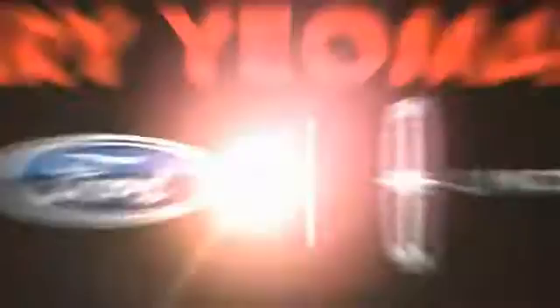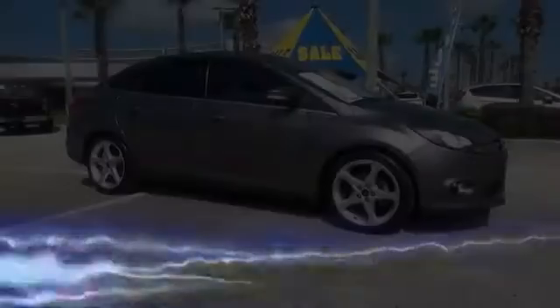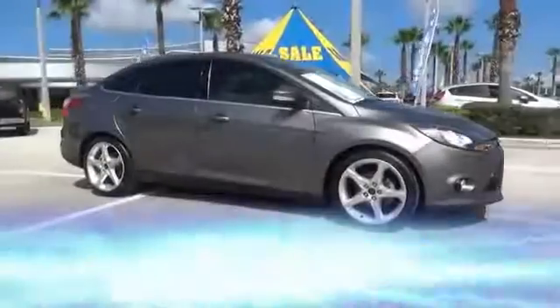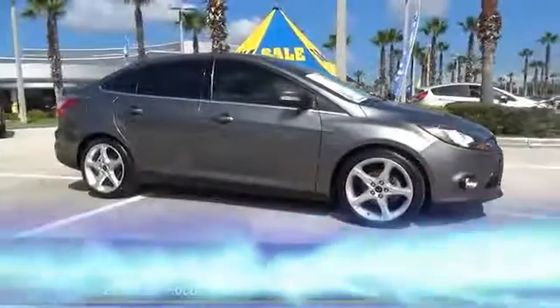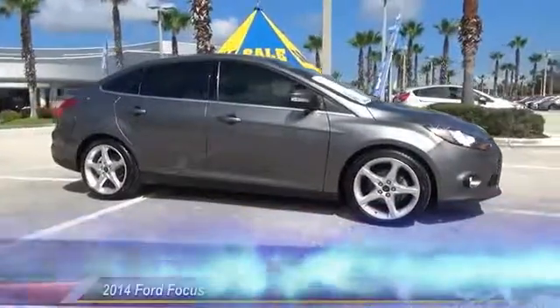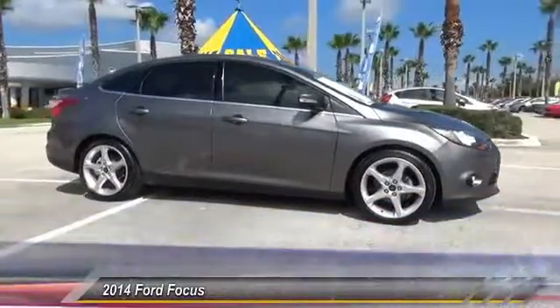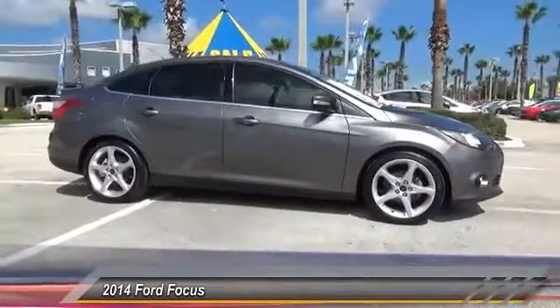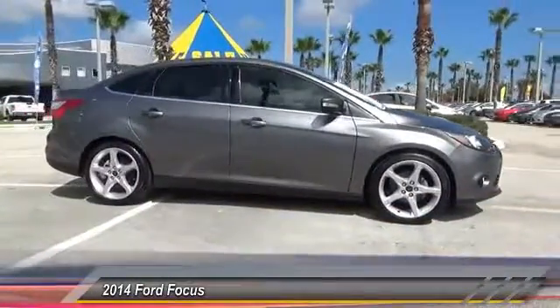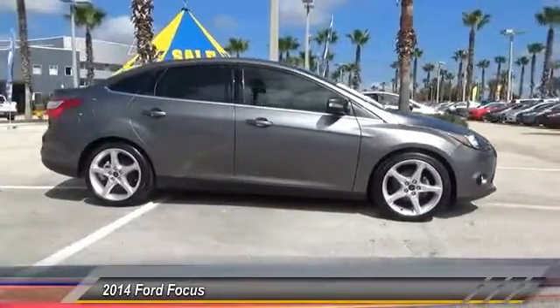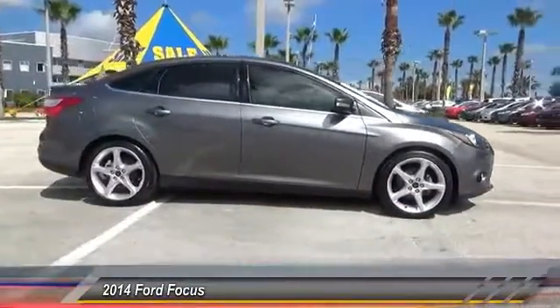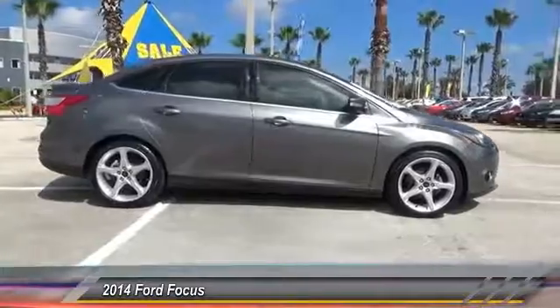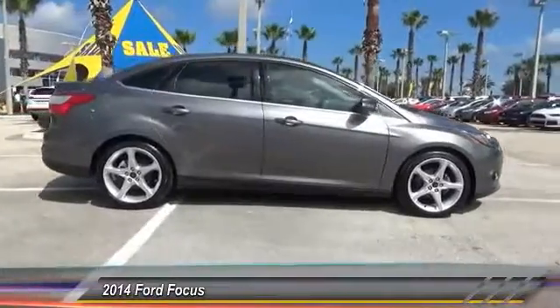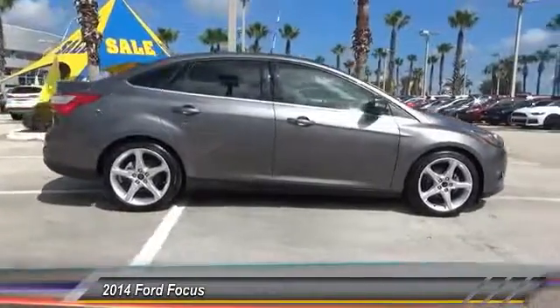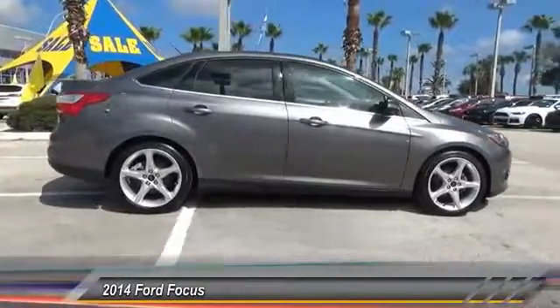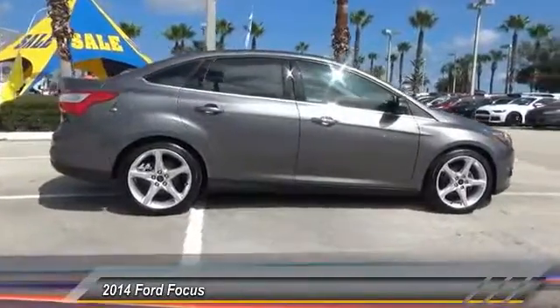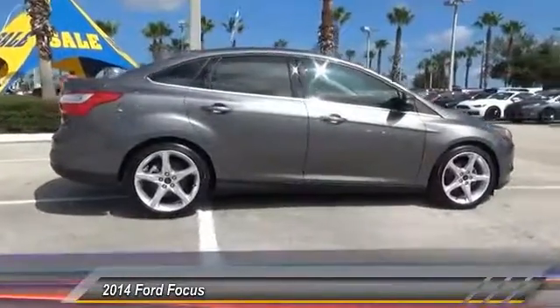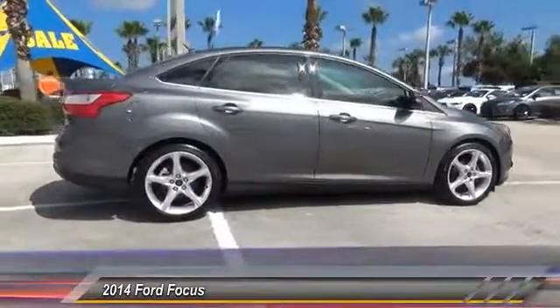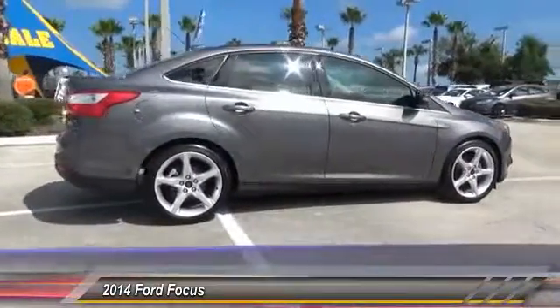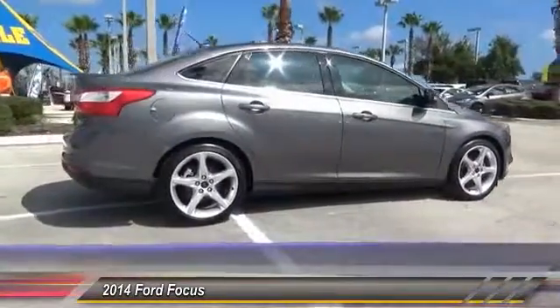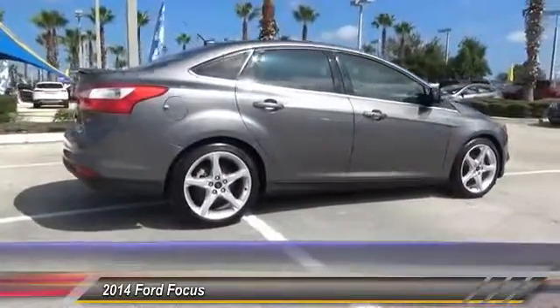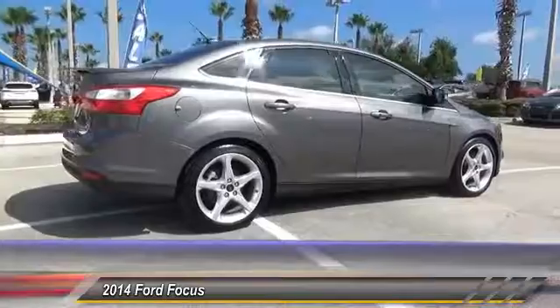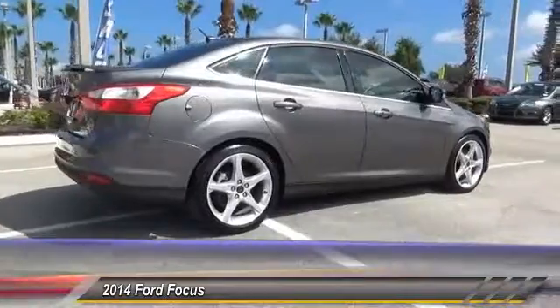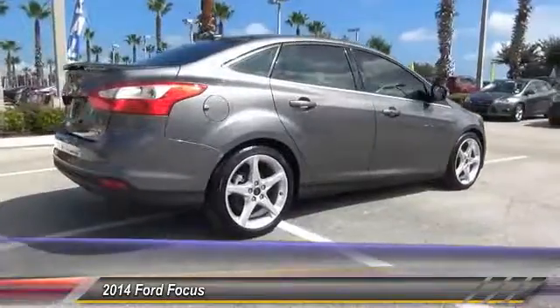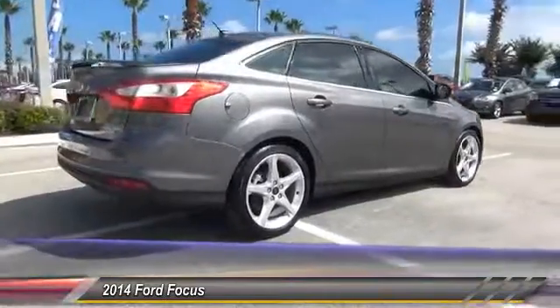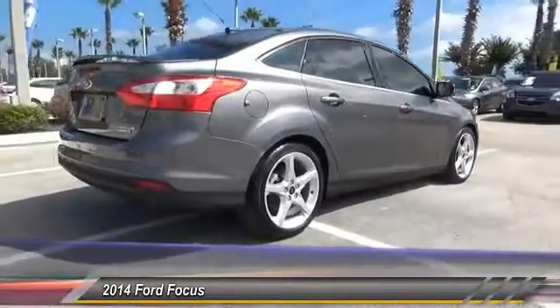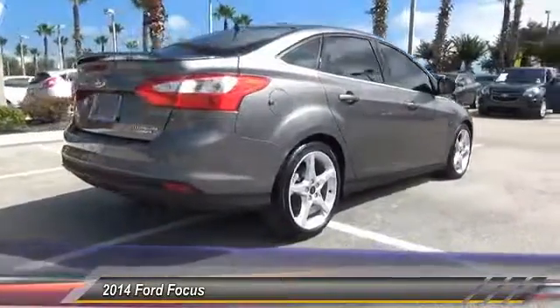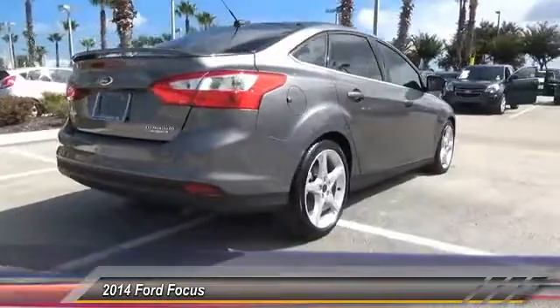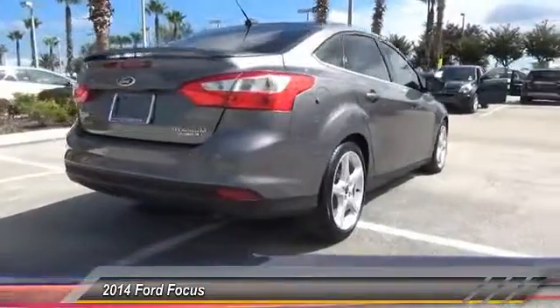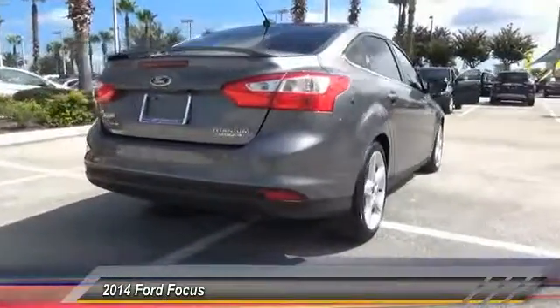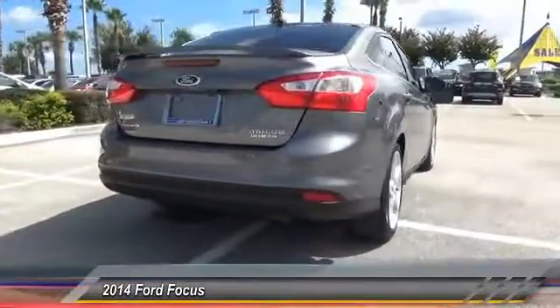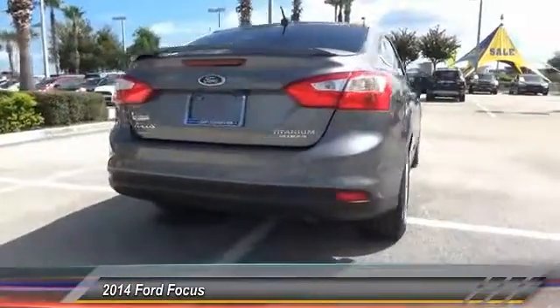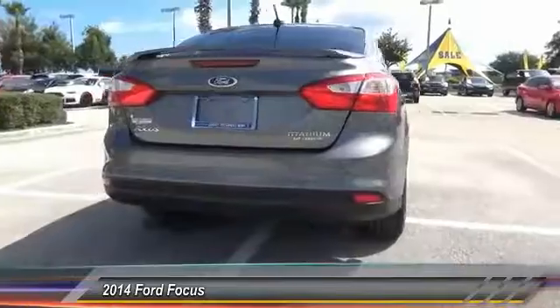The 2014 Focus has more cool tech, more of what you're looking for from any point of view — more than meets the eye. This vehicle has less than 15,000 miles.